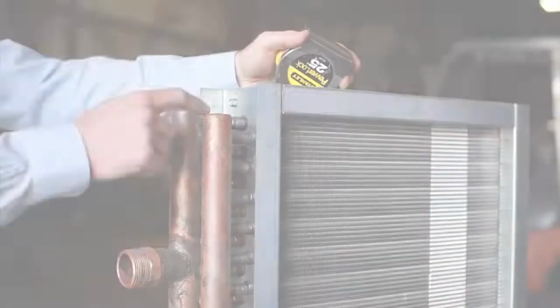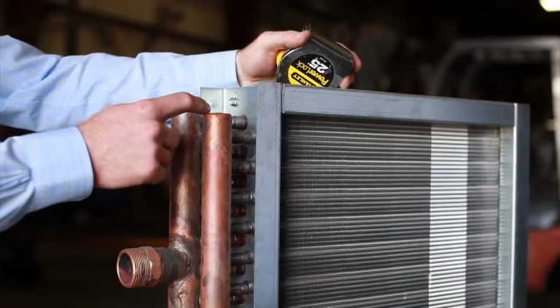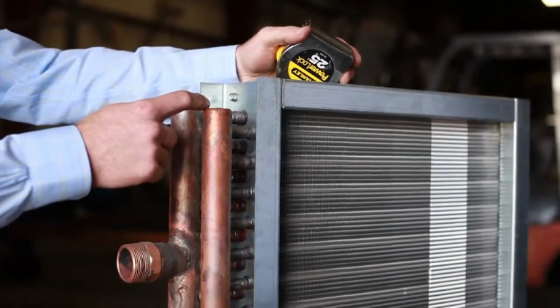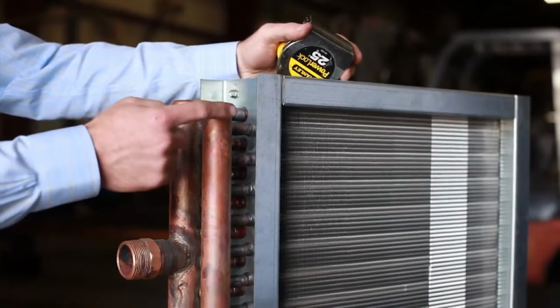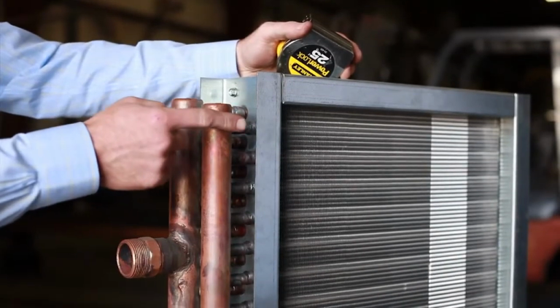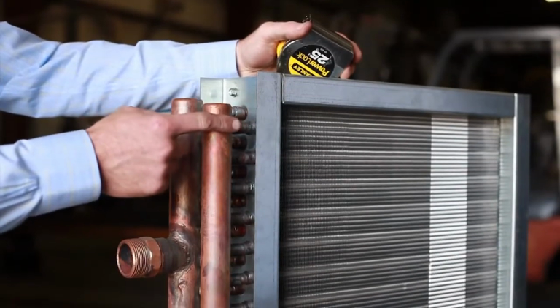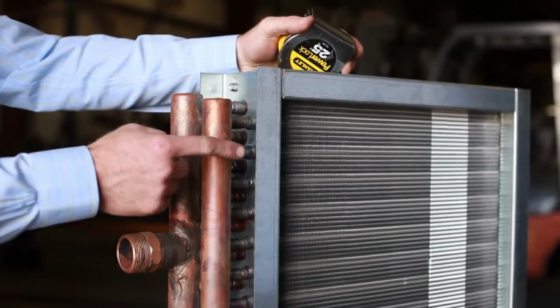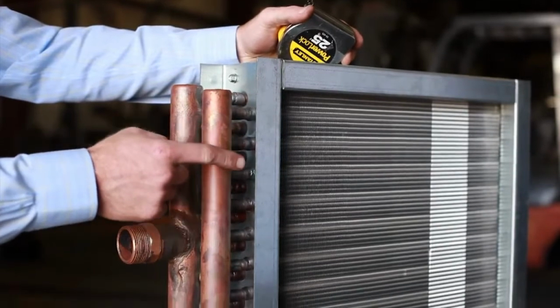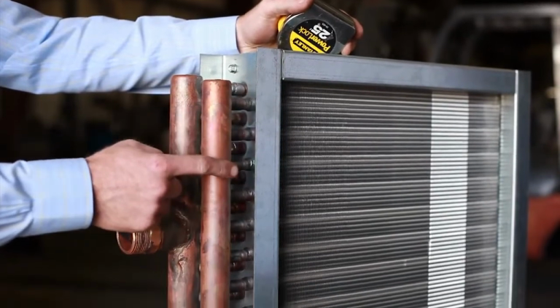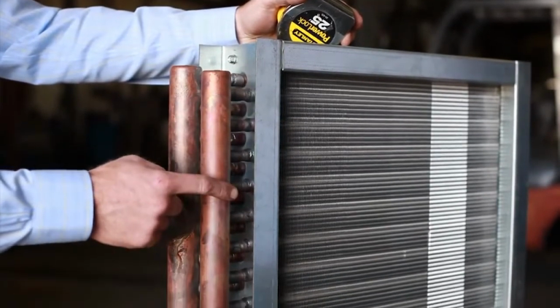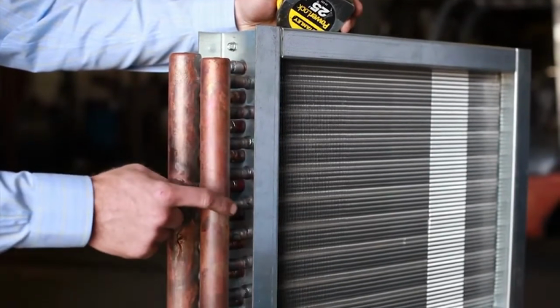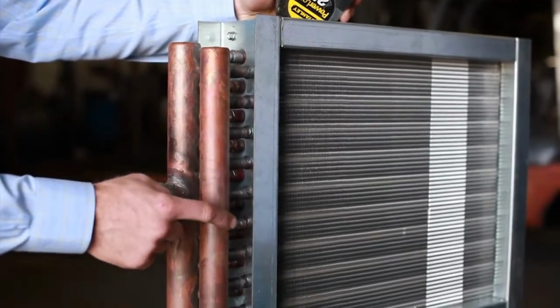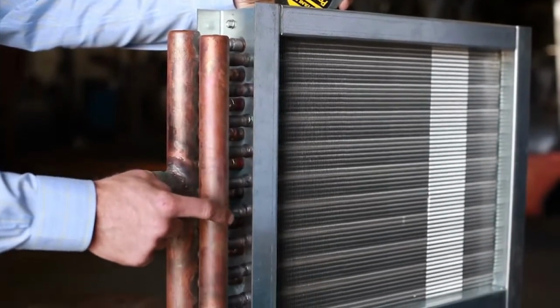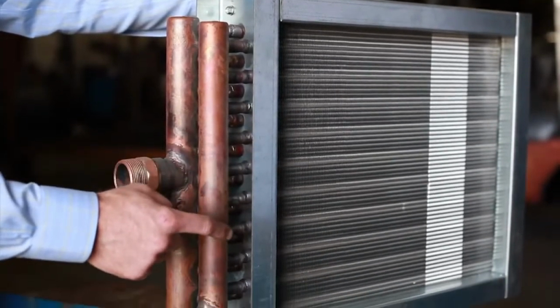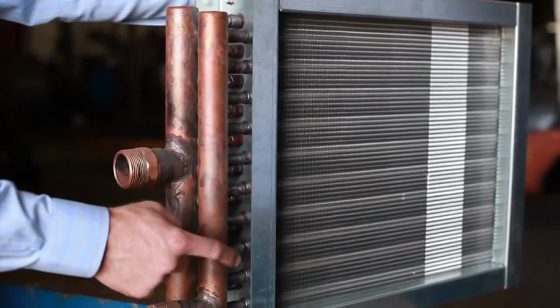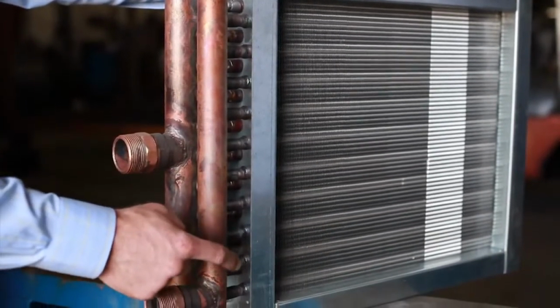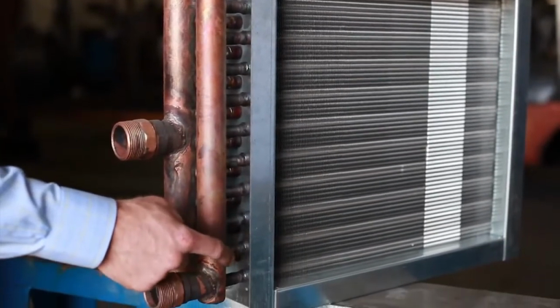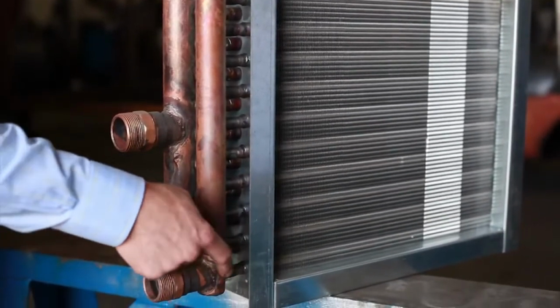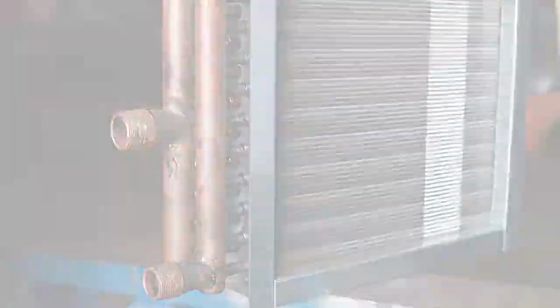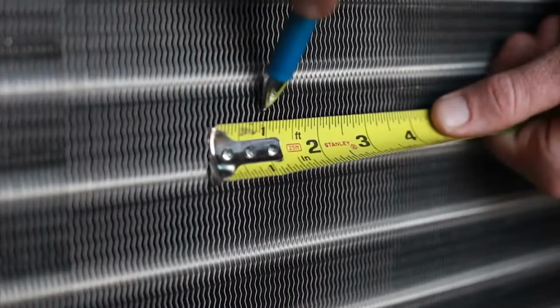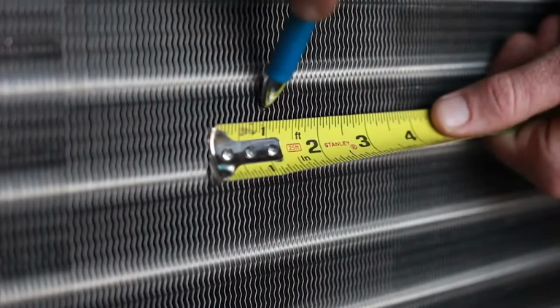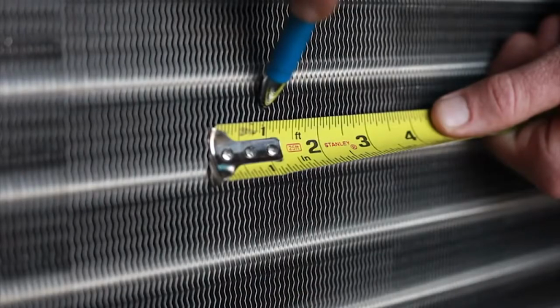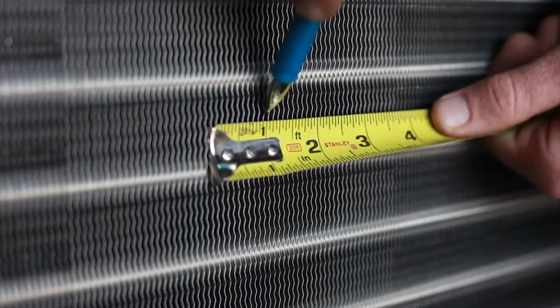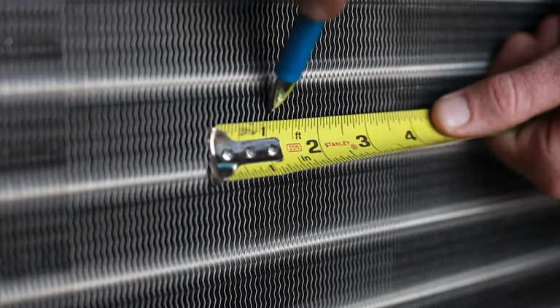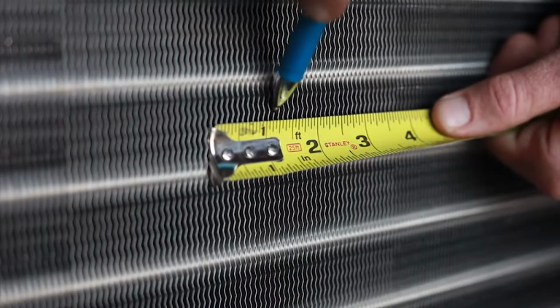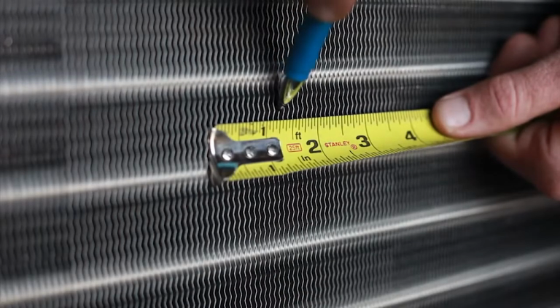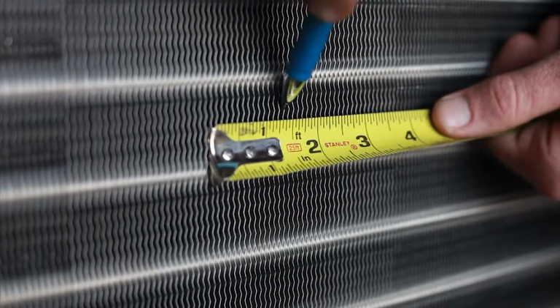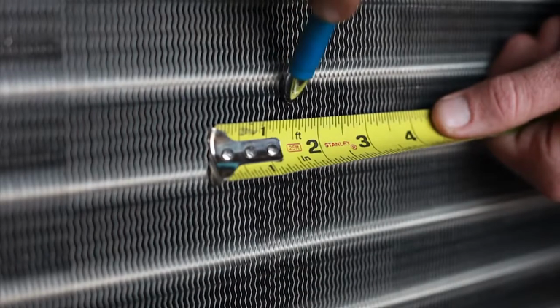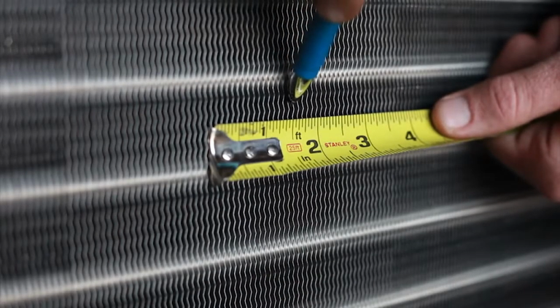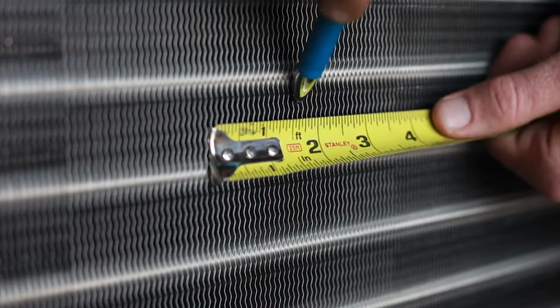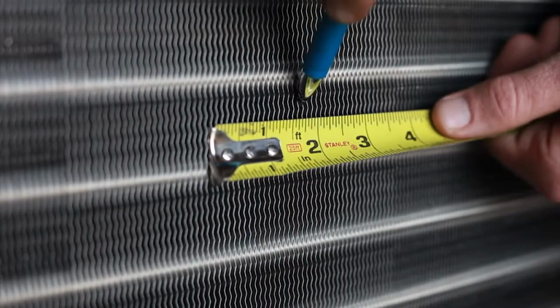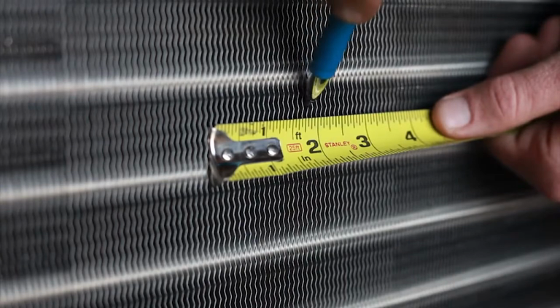Next you want to count the number of feeds in the coil. In this case there are 10 feeds per manifold. Next you want to get the number of fins per inch. In this case there are 10 fins per inch.